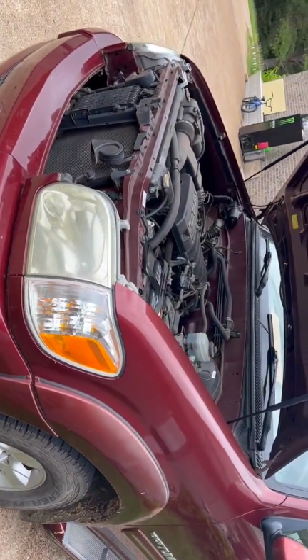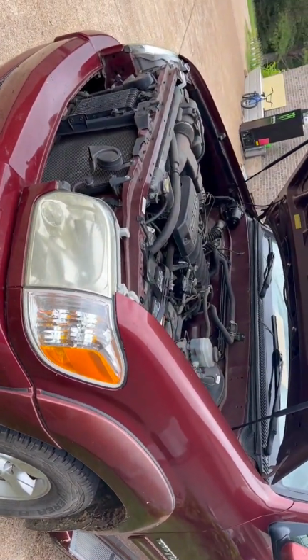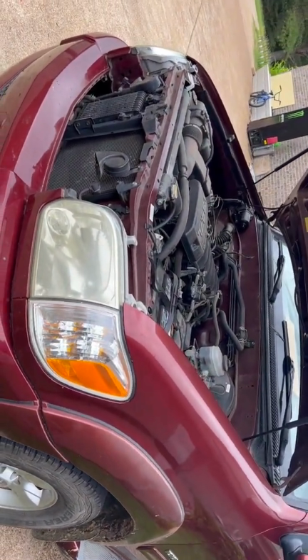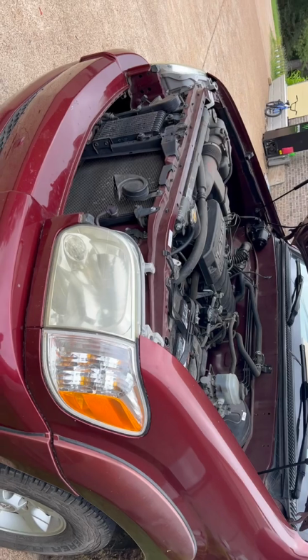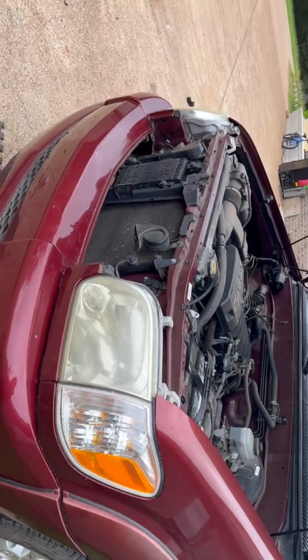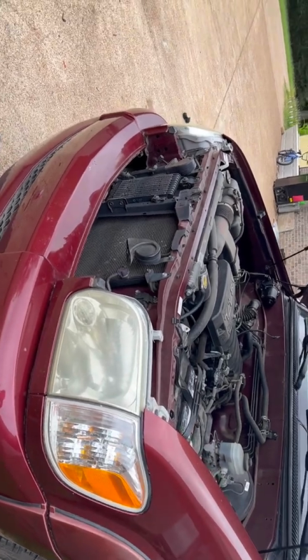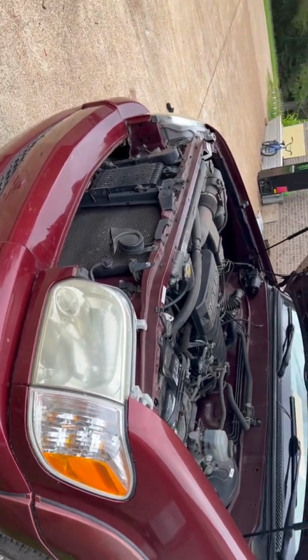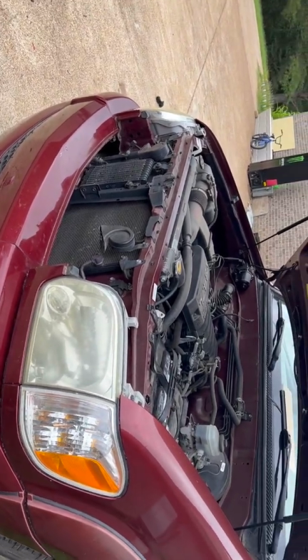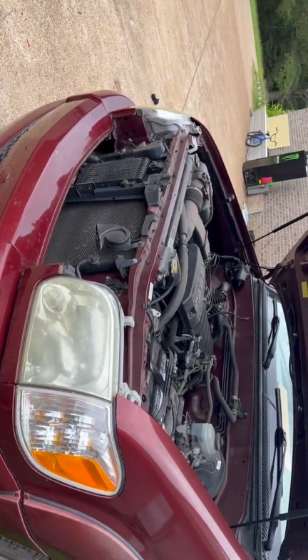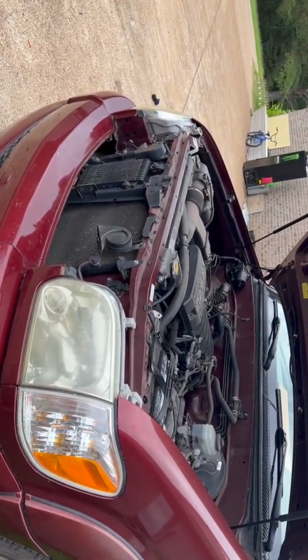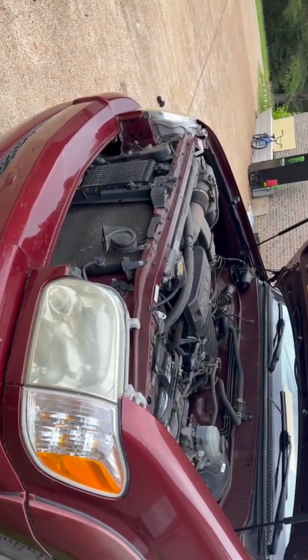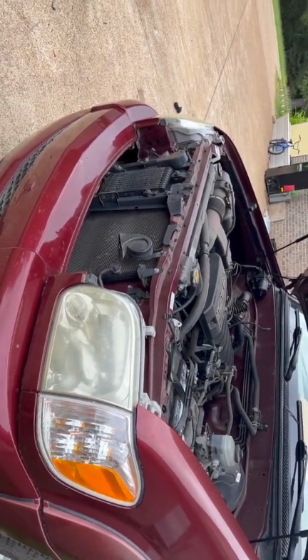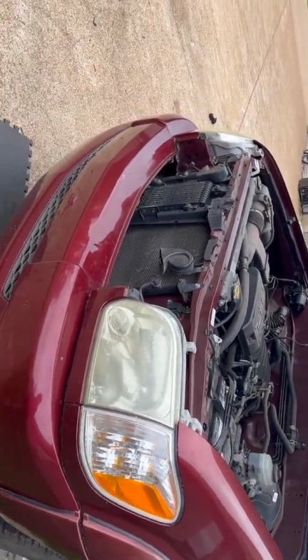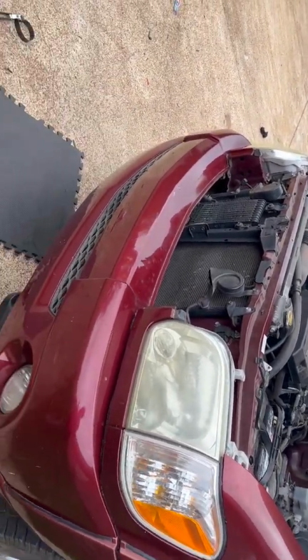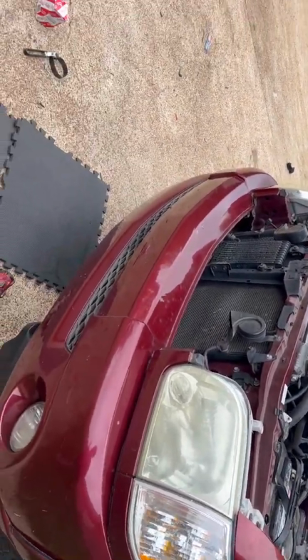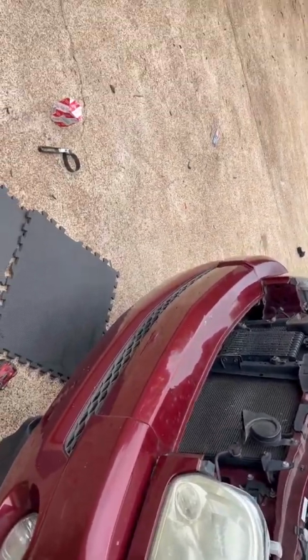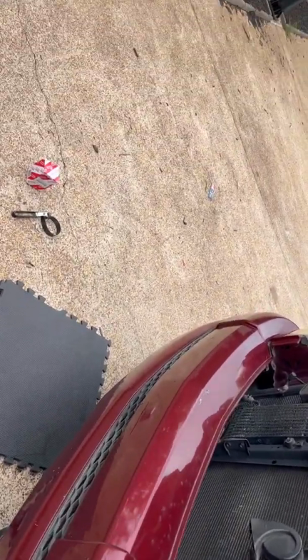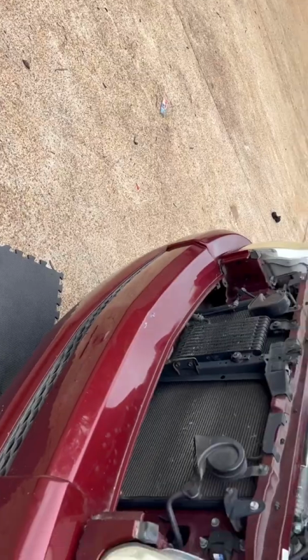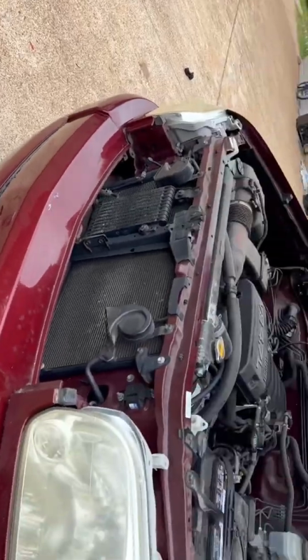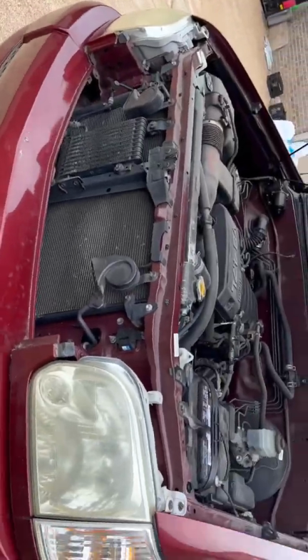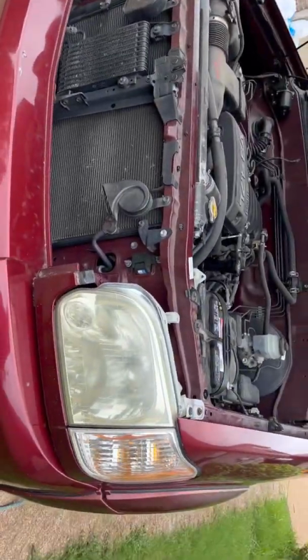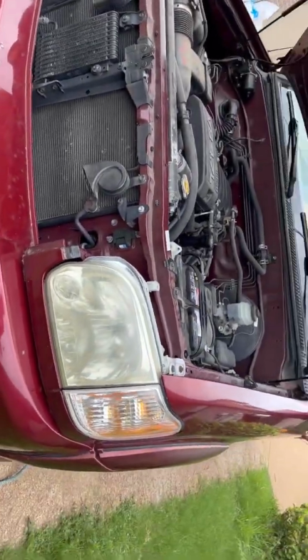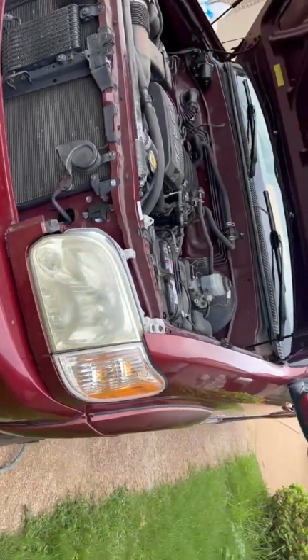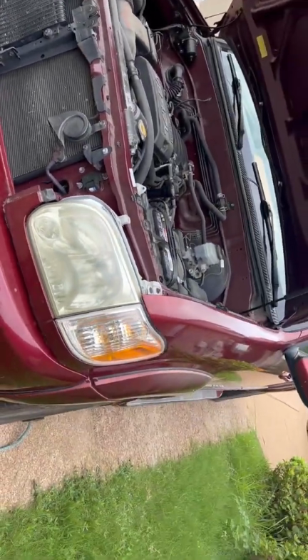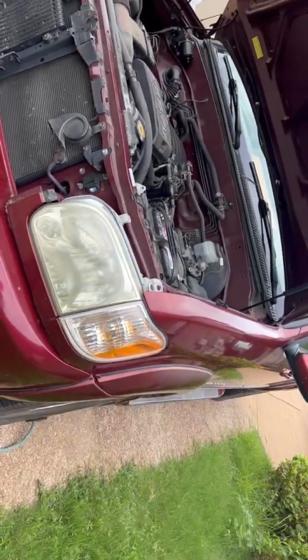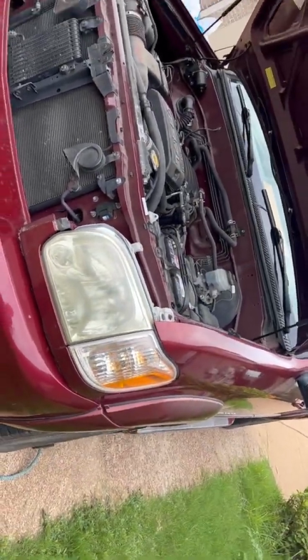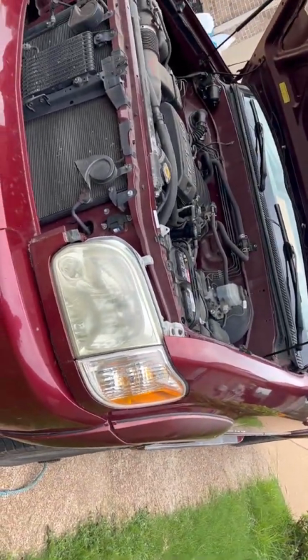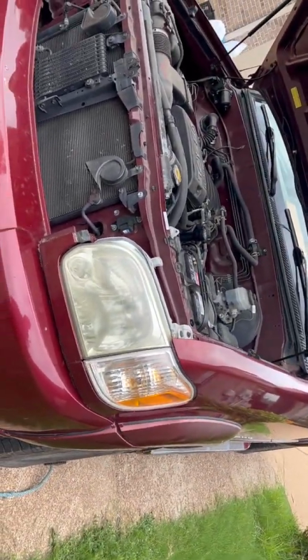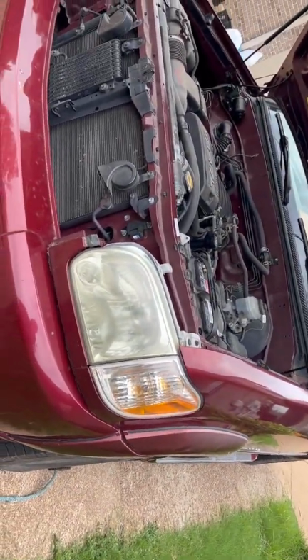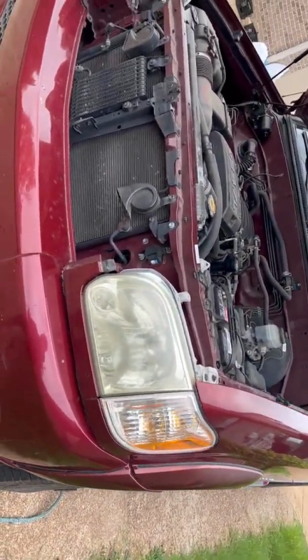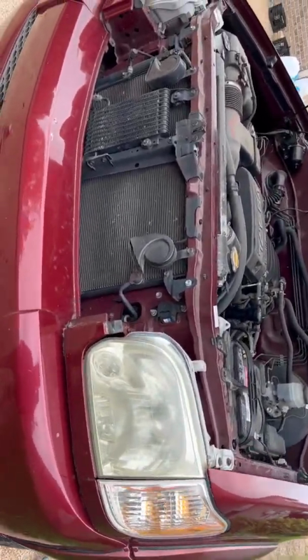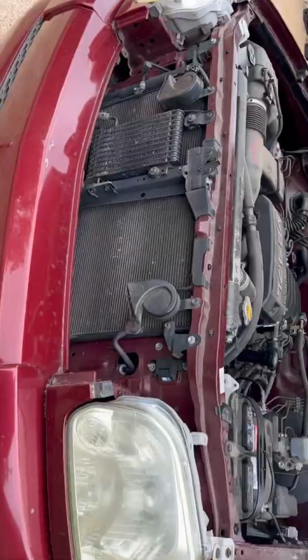I'm going to leave the oil in there. This is just an experiment — what happens if you take the oil filter out before you drain the oil? What's going to happen? So here we go guys.